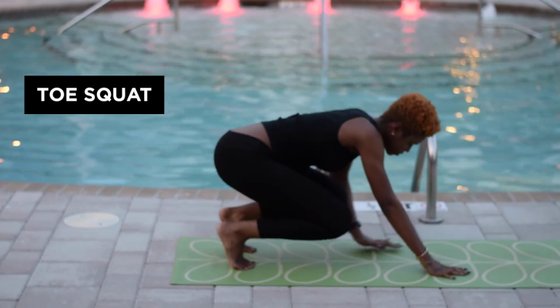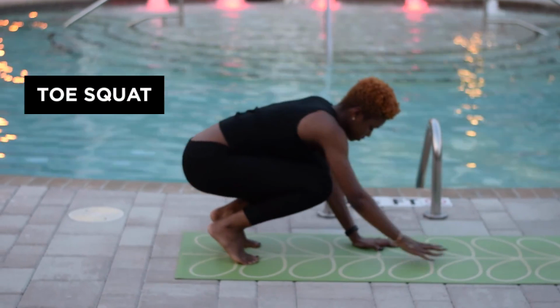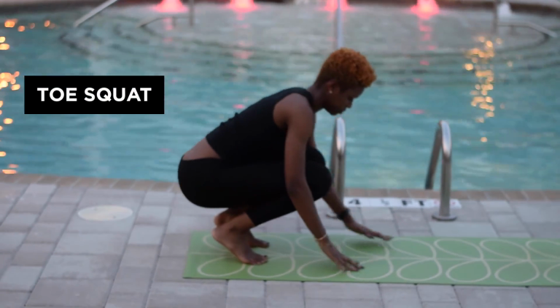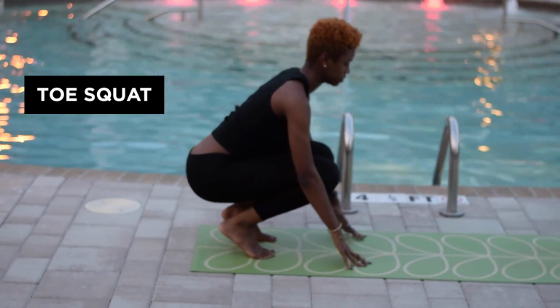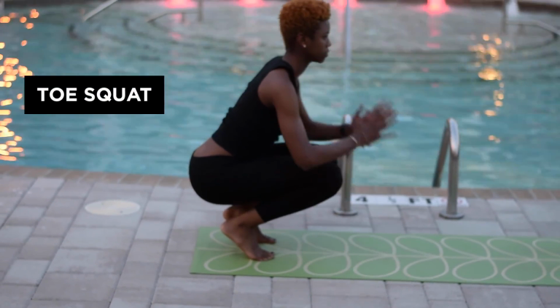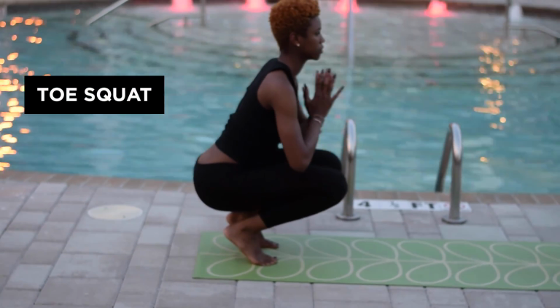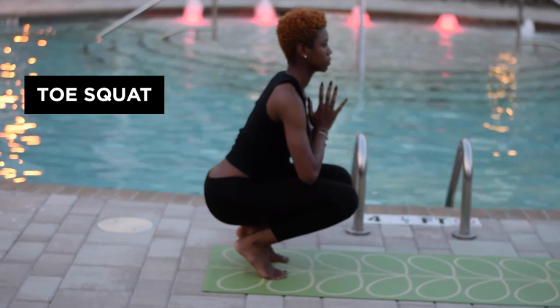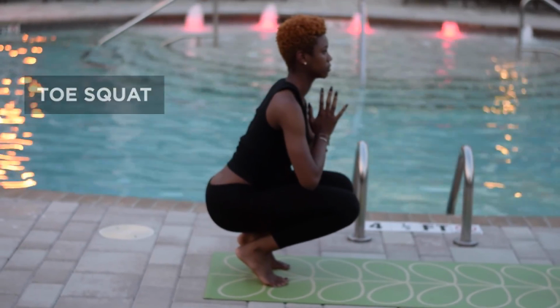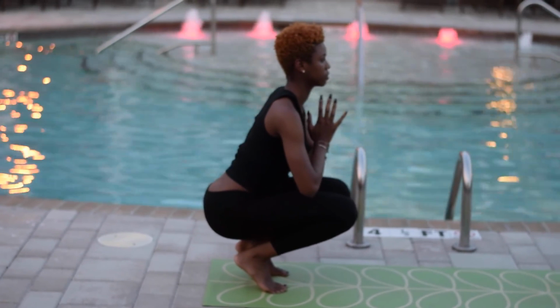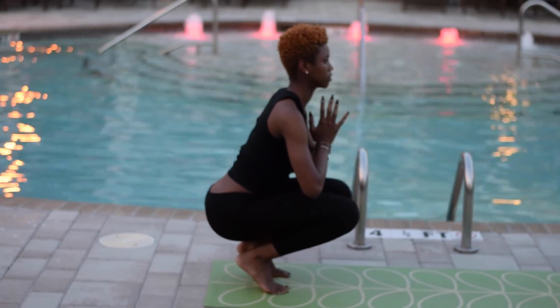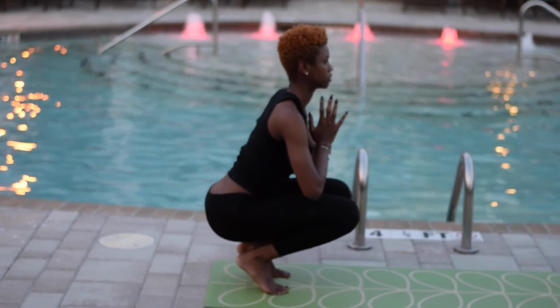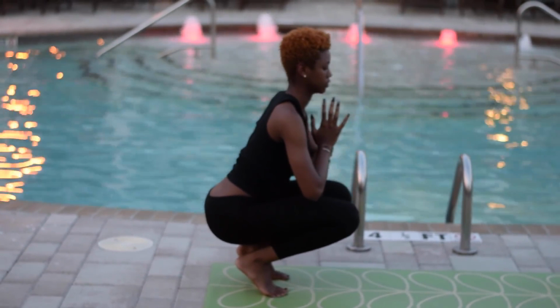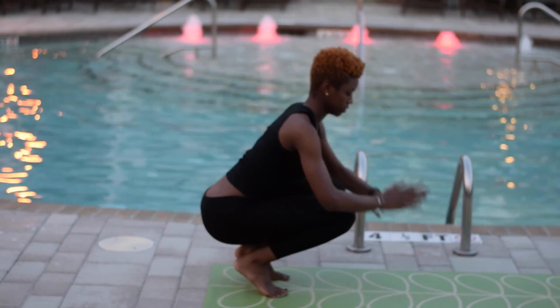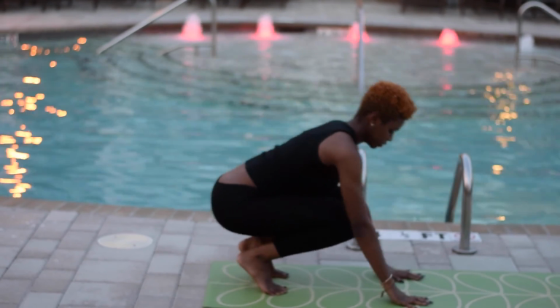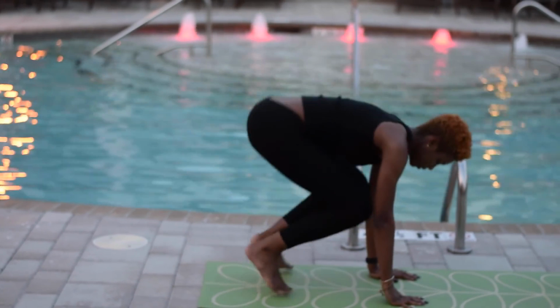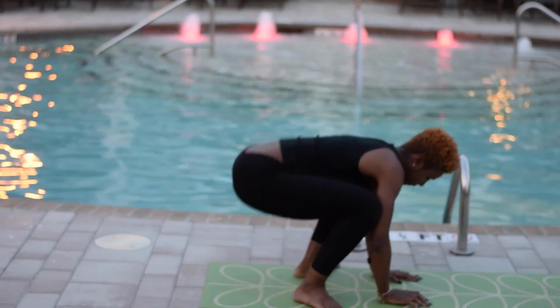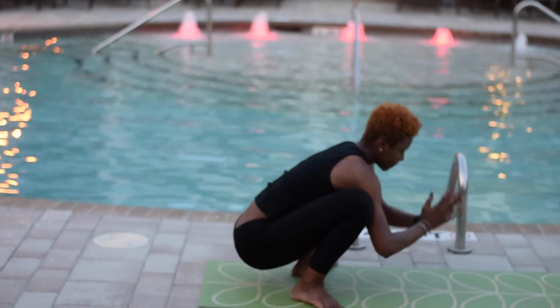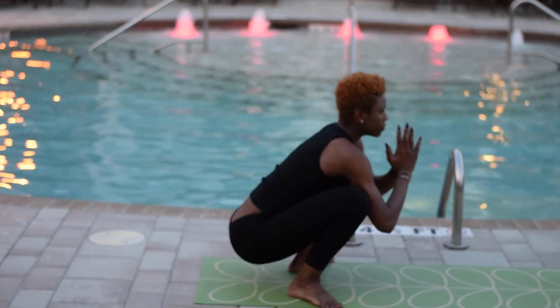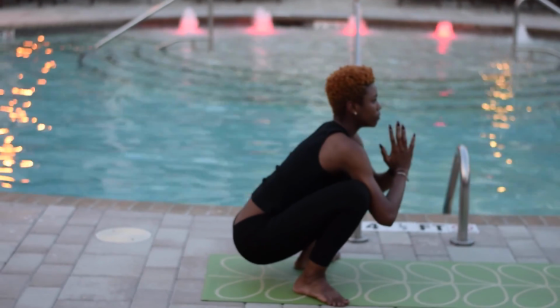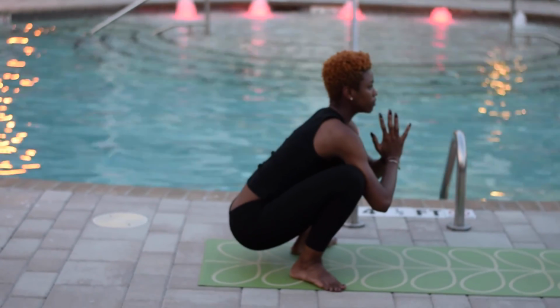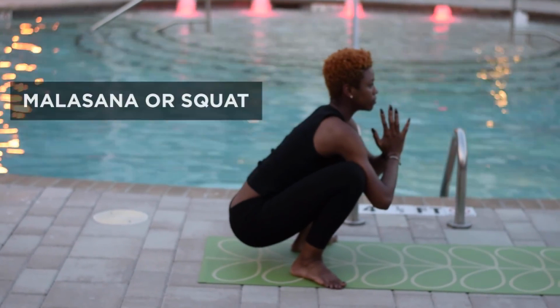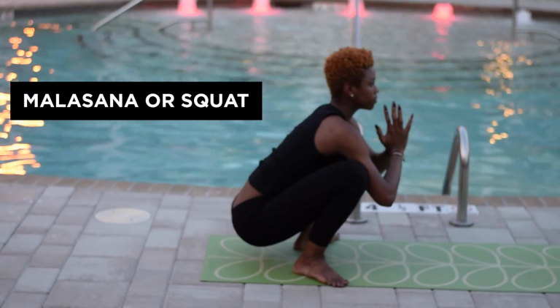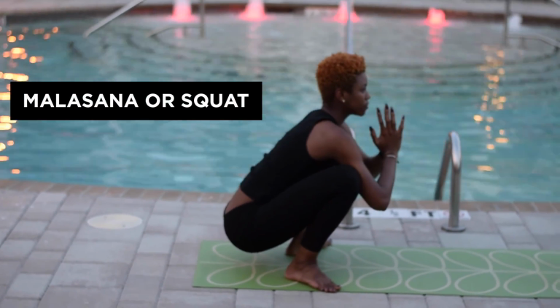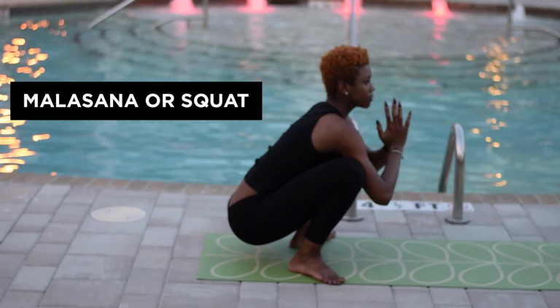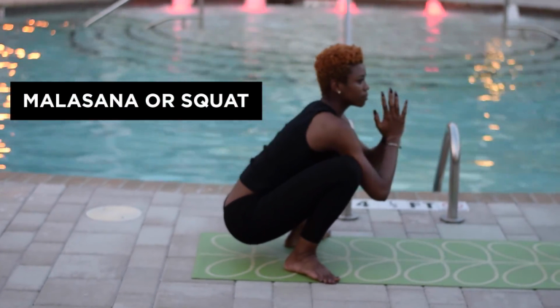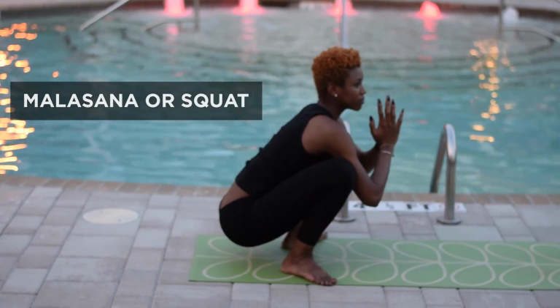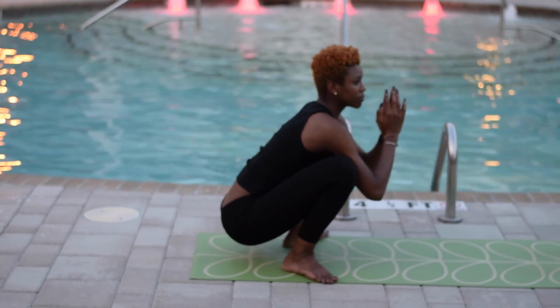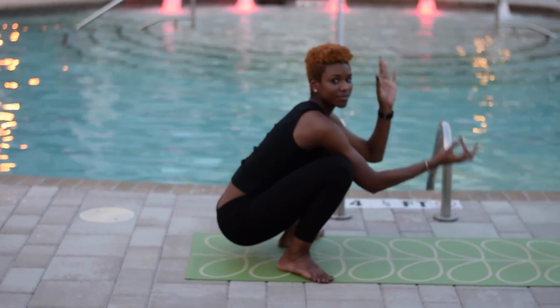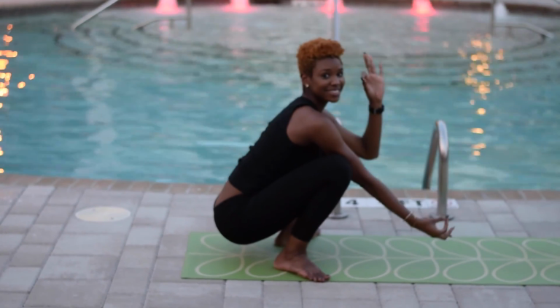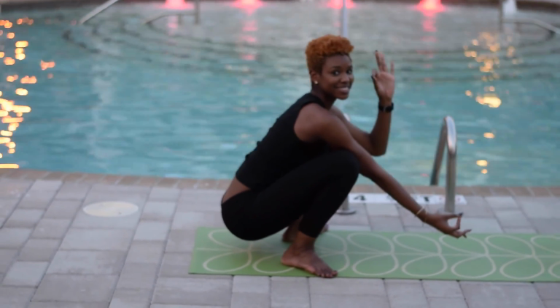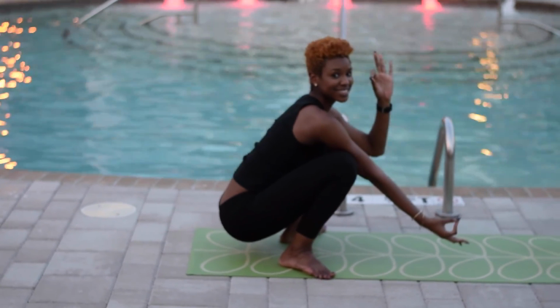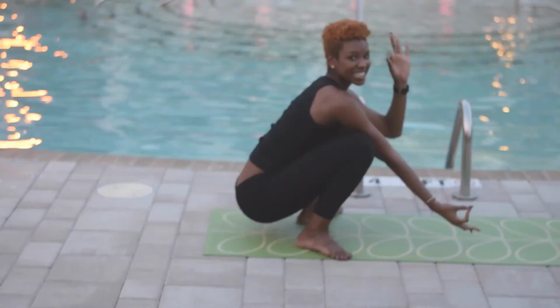Lowering down into our last toe squat. Remembering to breathe. Malasana or squat. Hope this helps. Namaste.